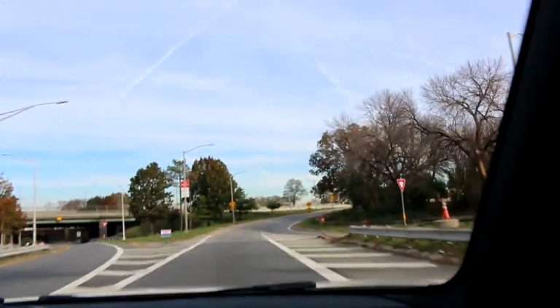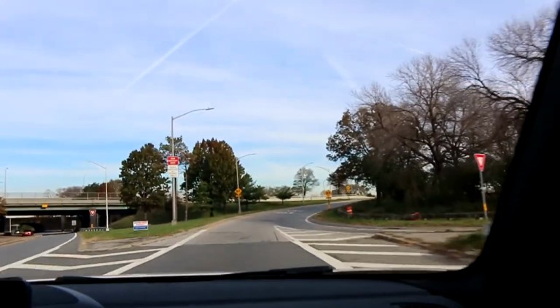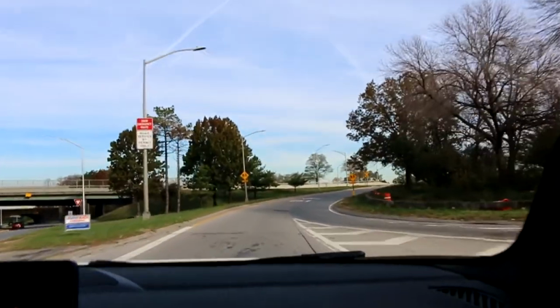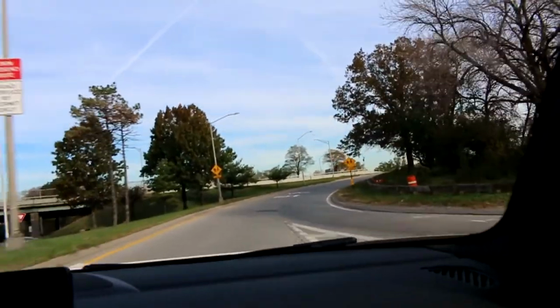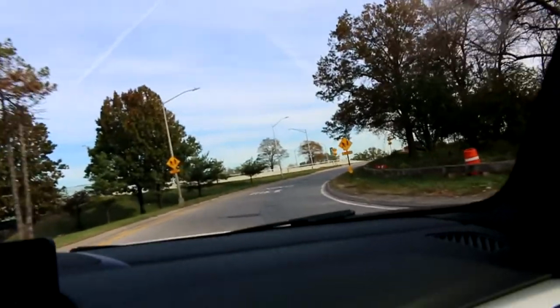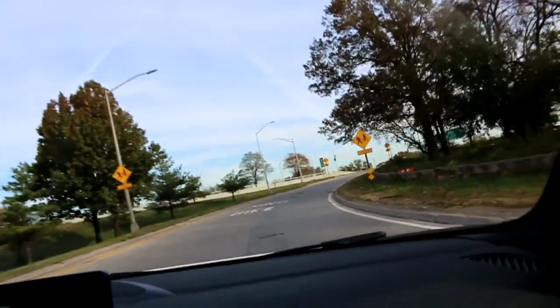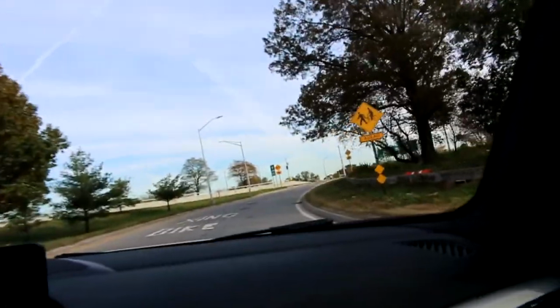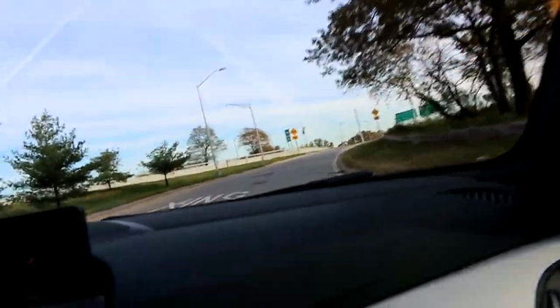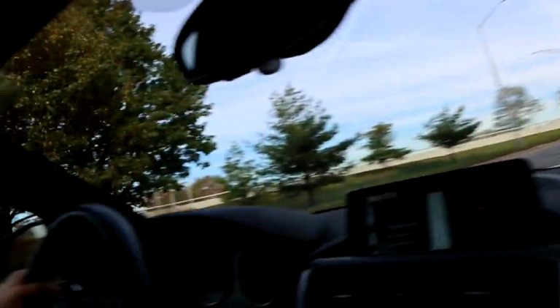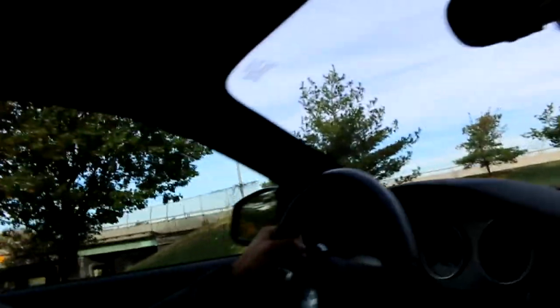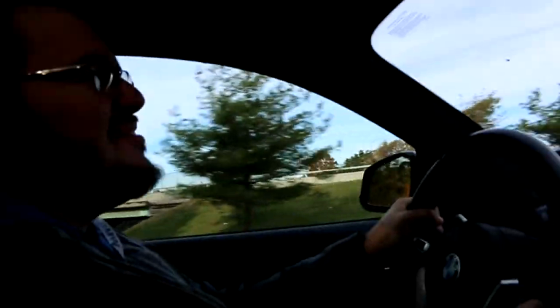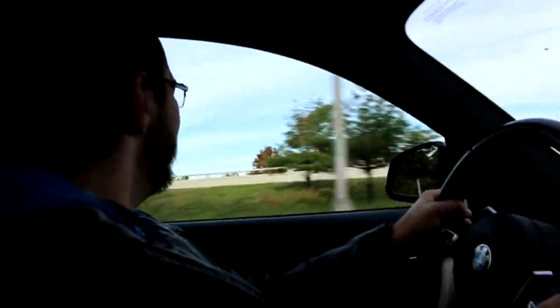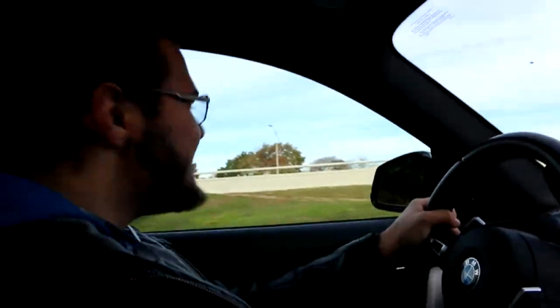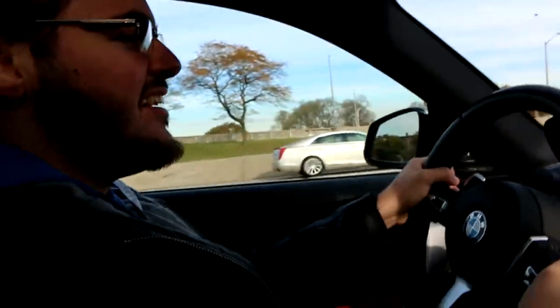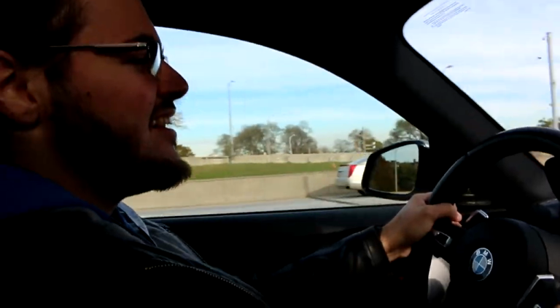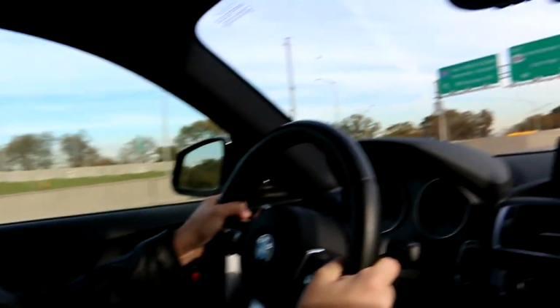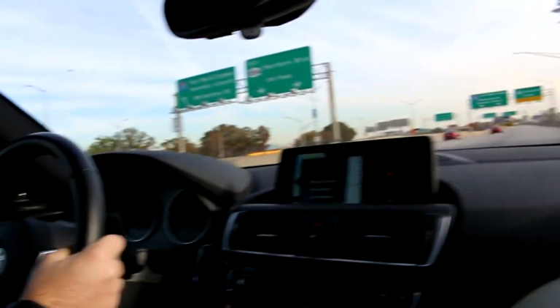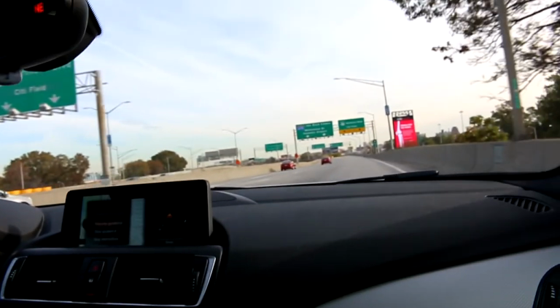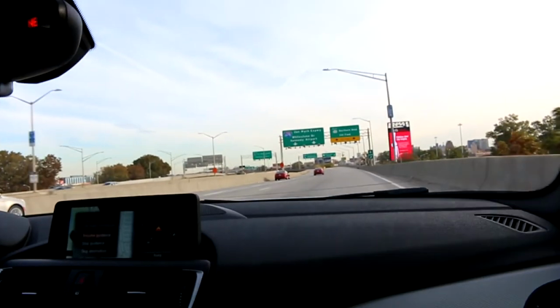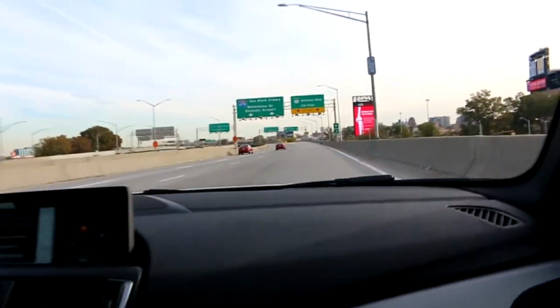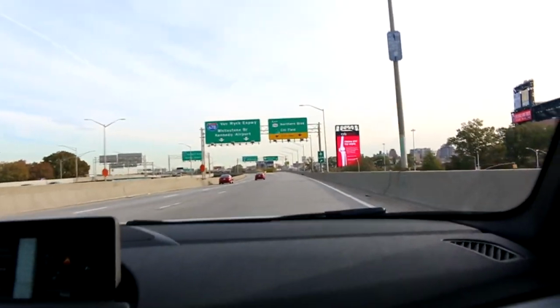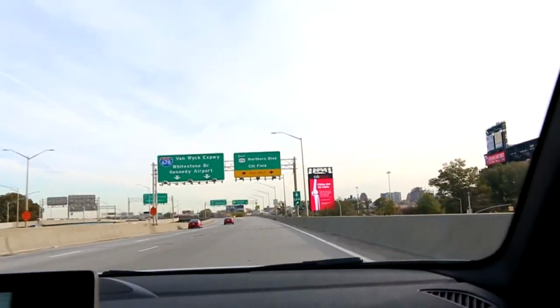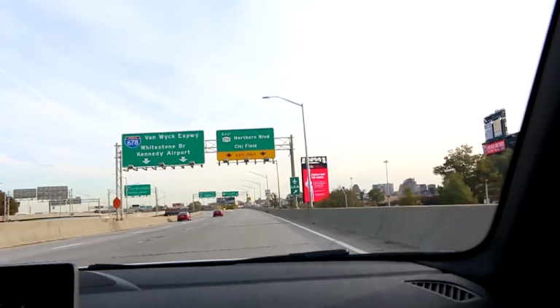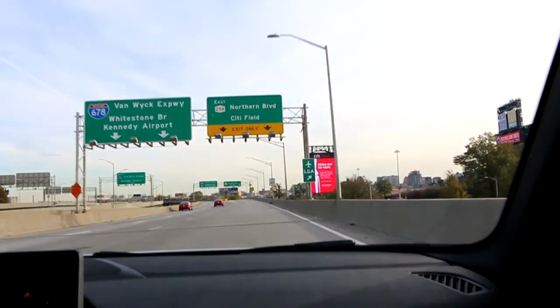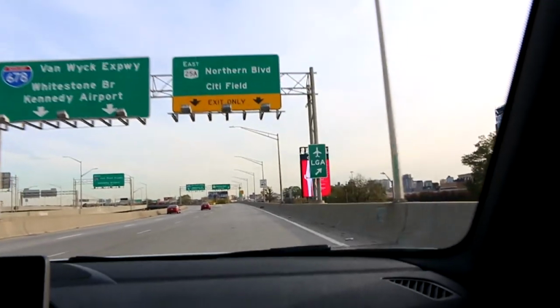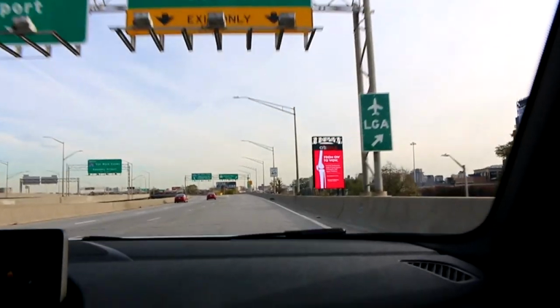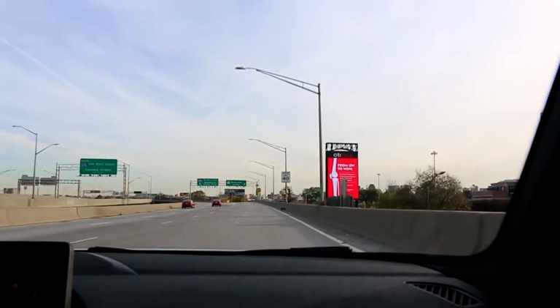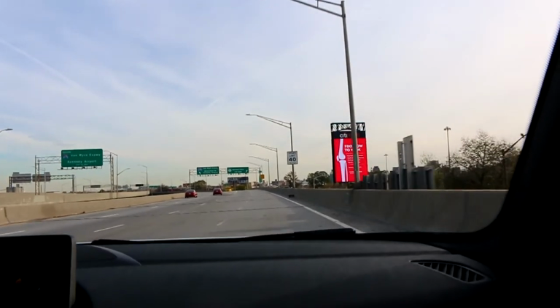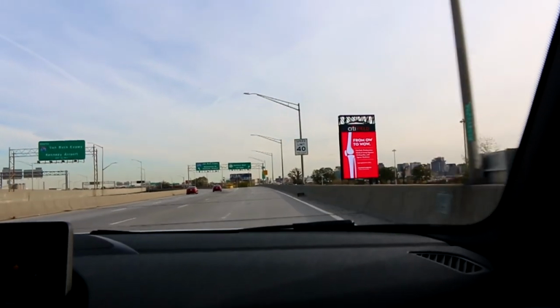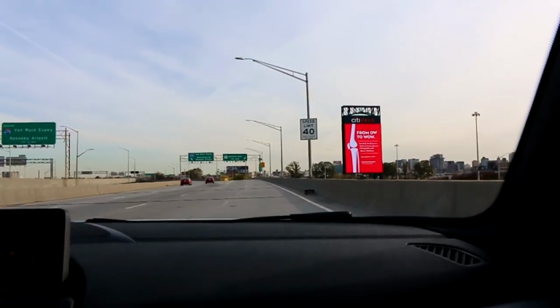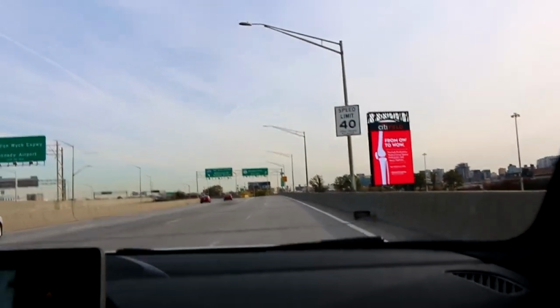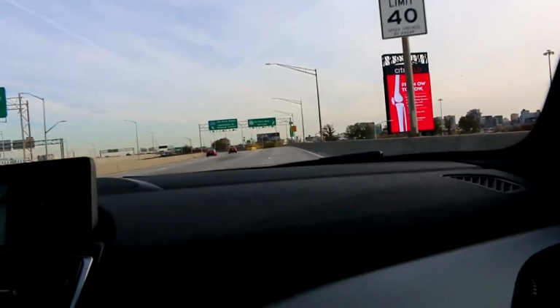Oh my god, I need this in my life. This car is too much fun. Oh my god, this thing is so fast!